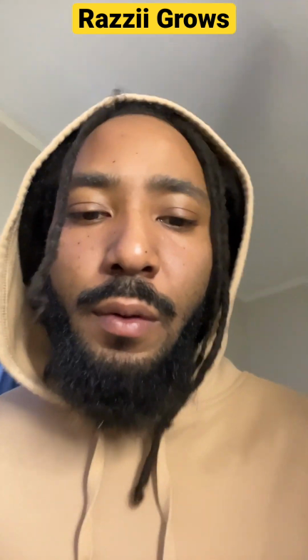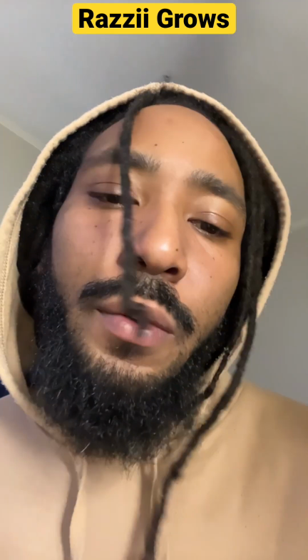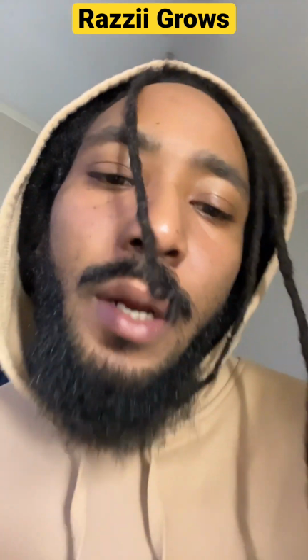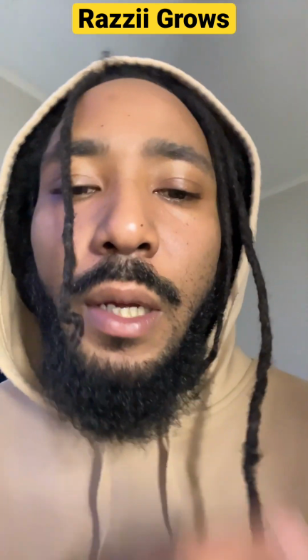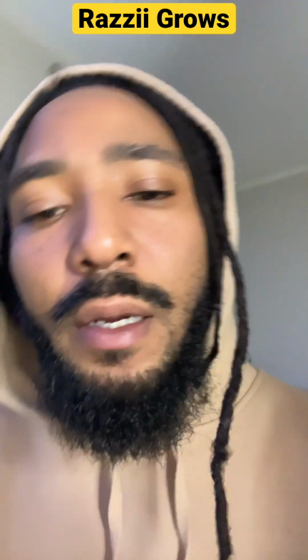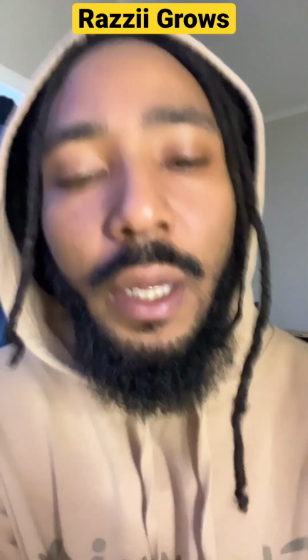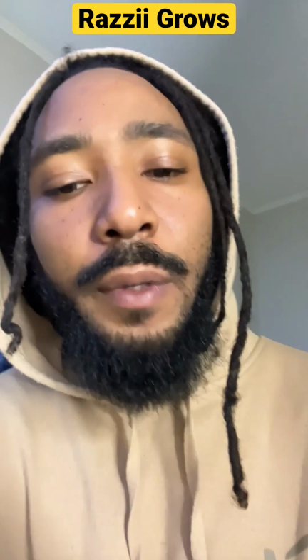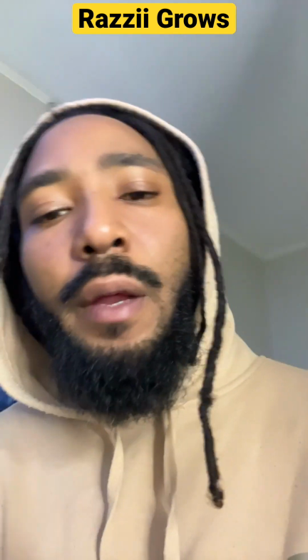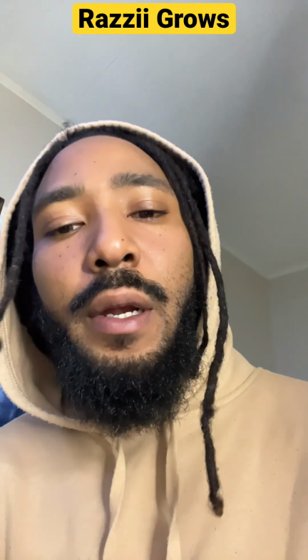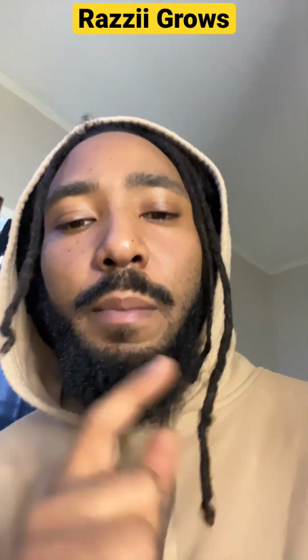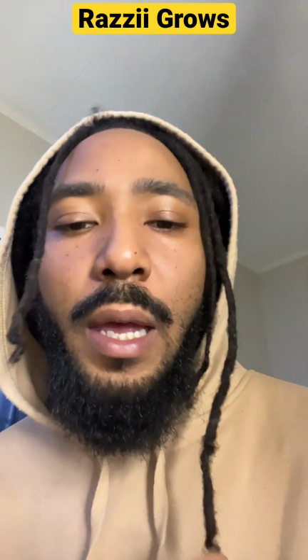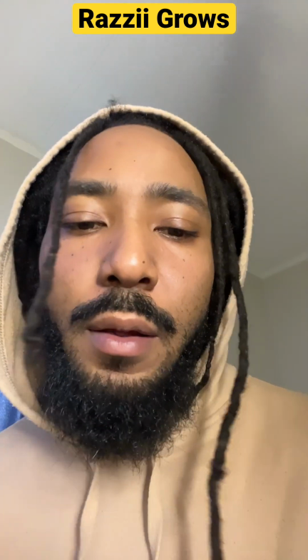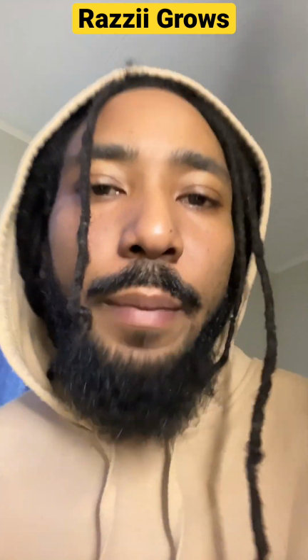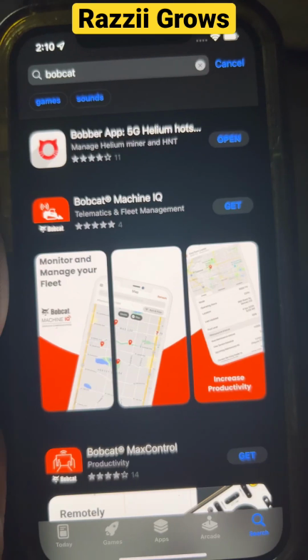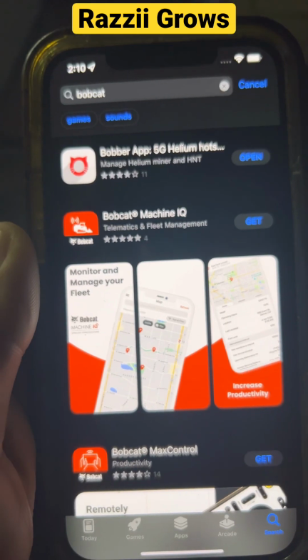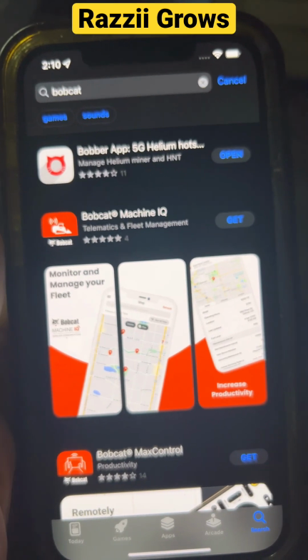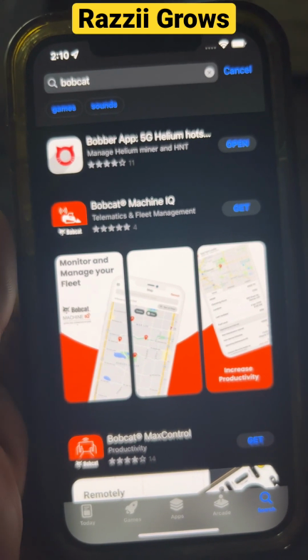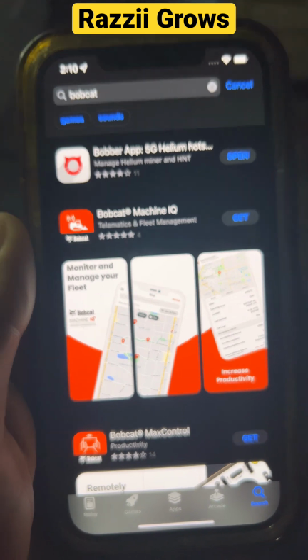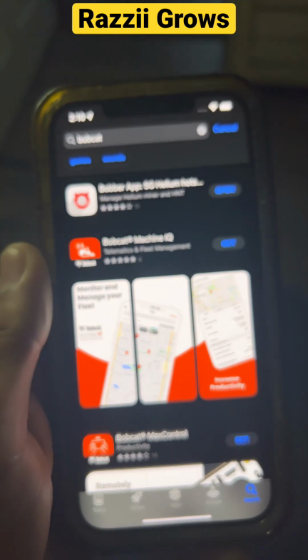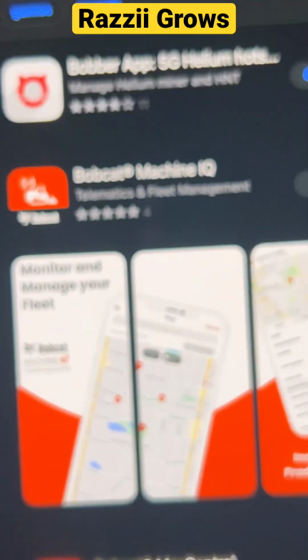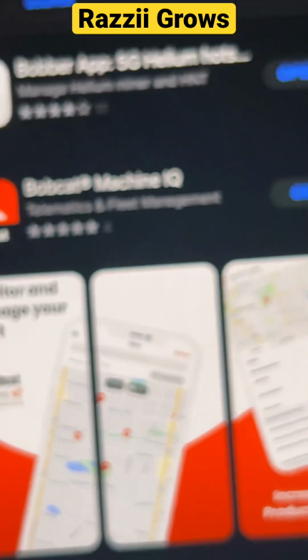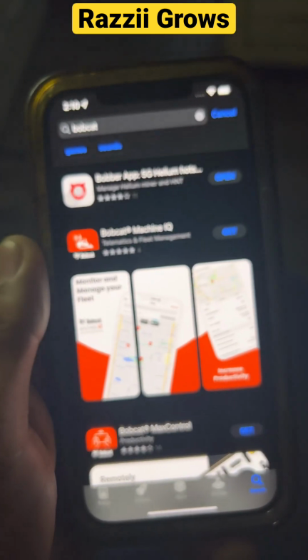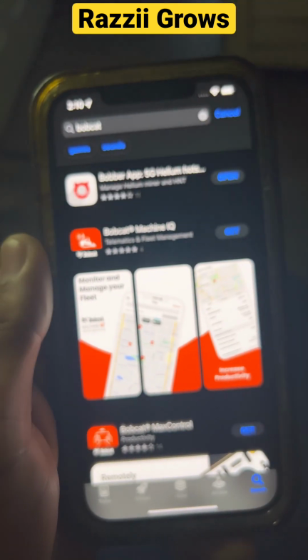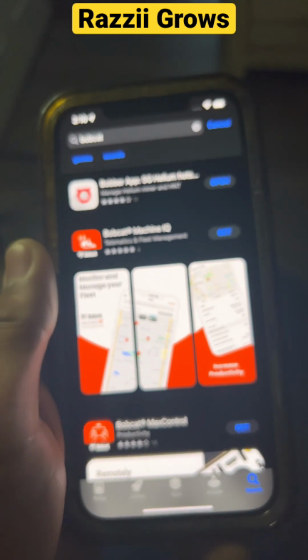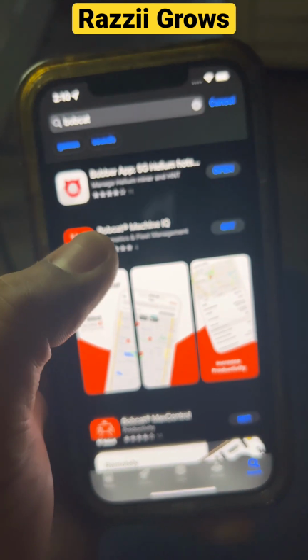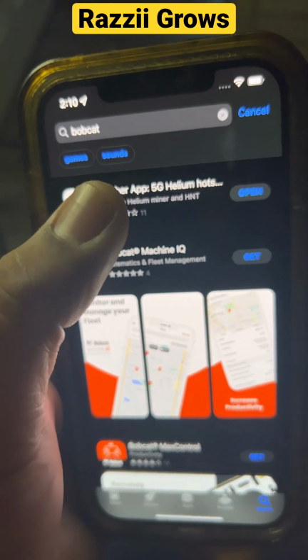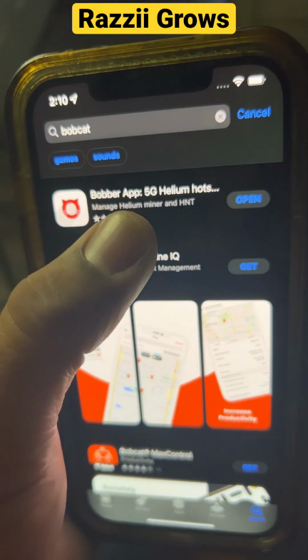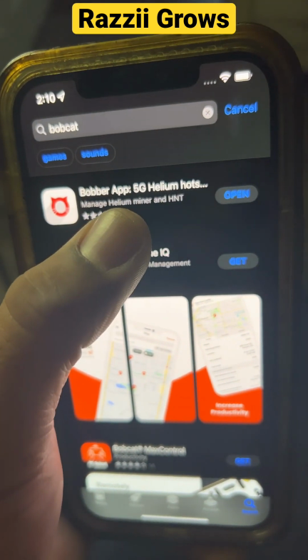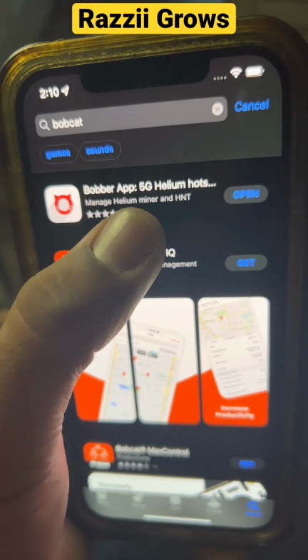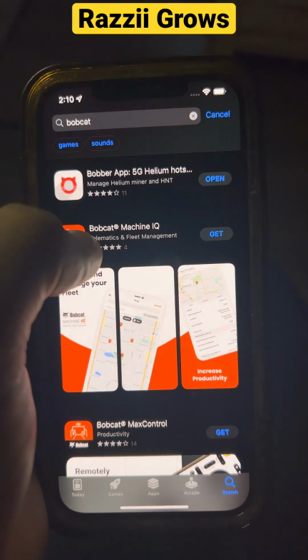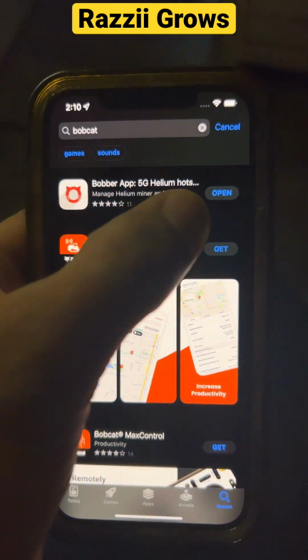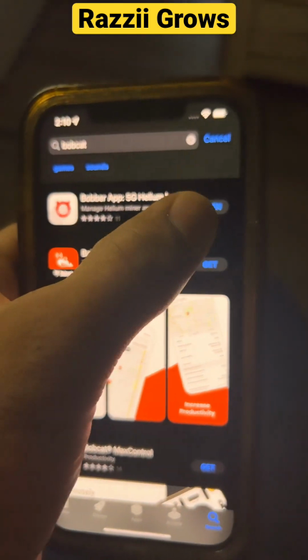You're going to need the Helium Wallet app and the Bobcat app. Open up your Play Store and download the Bobber app.